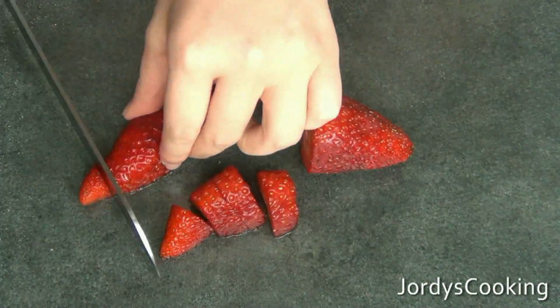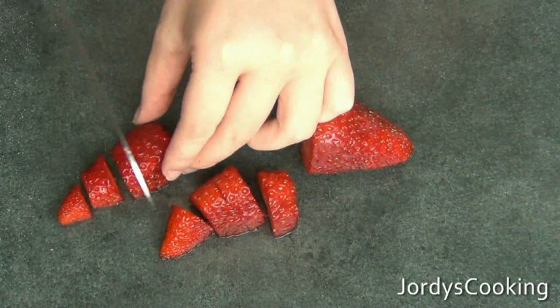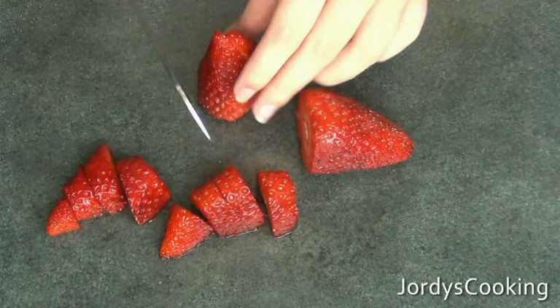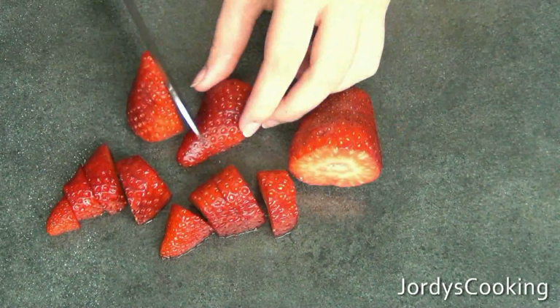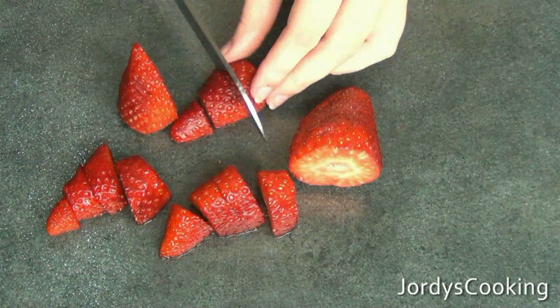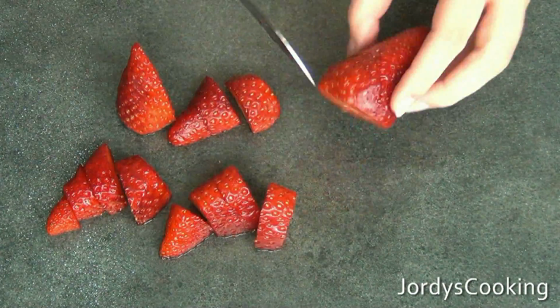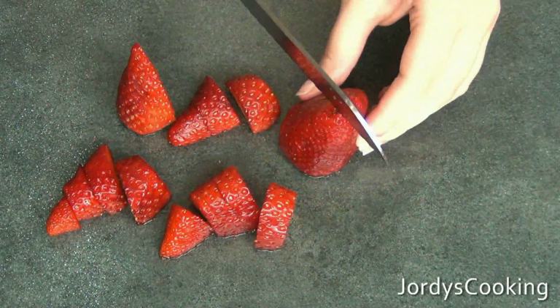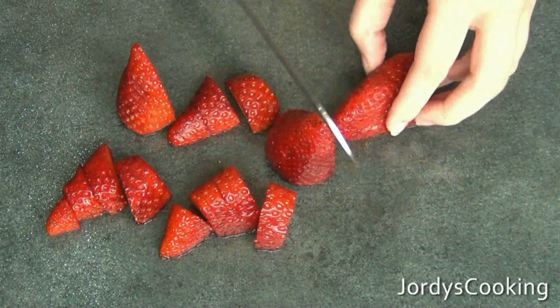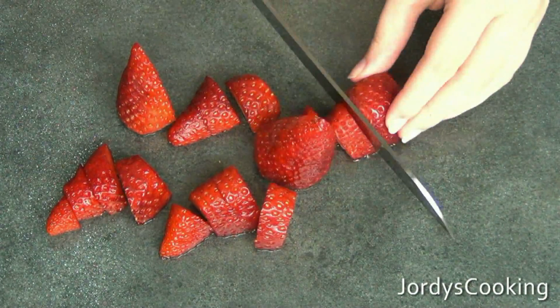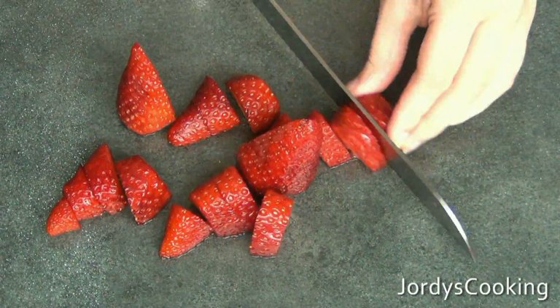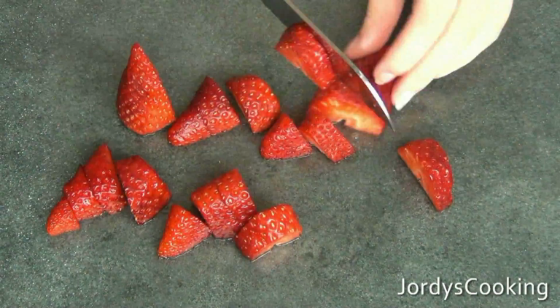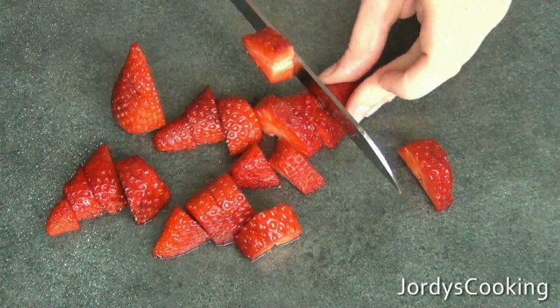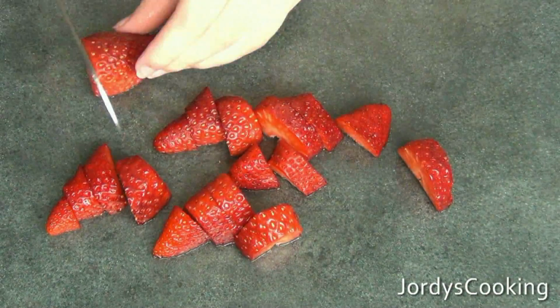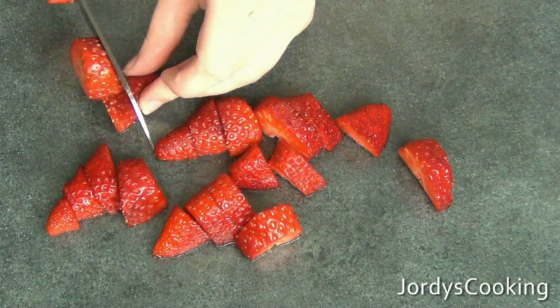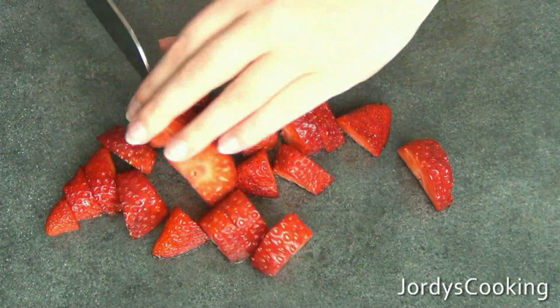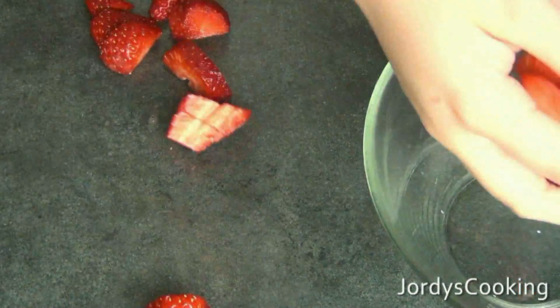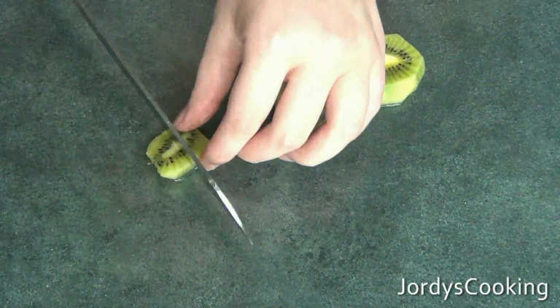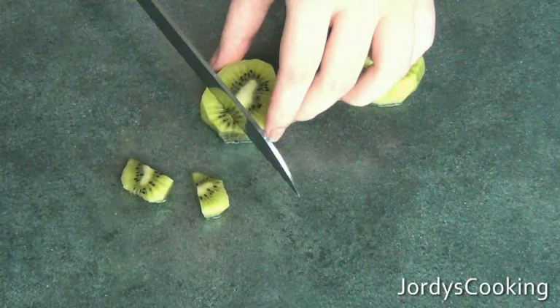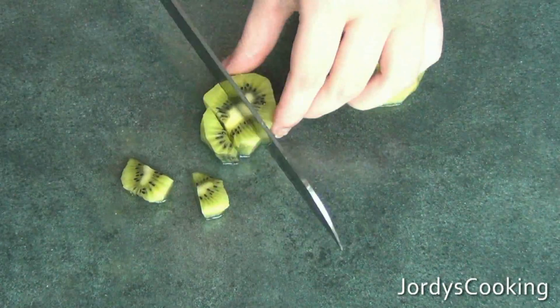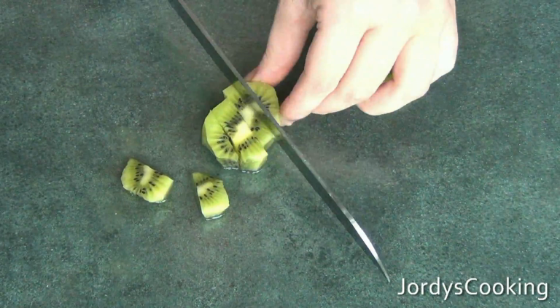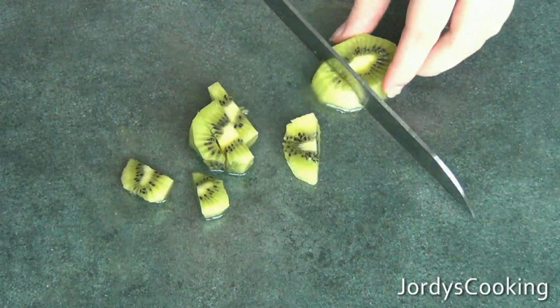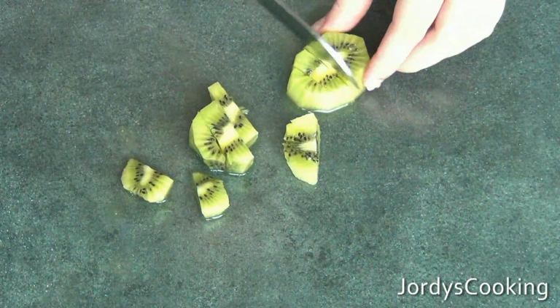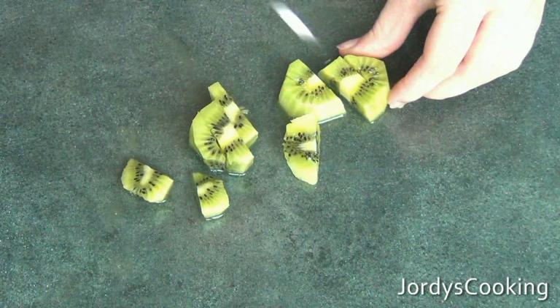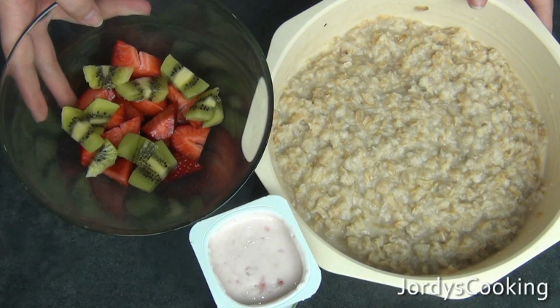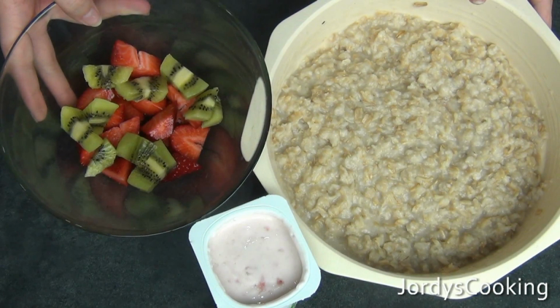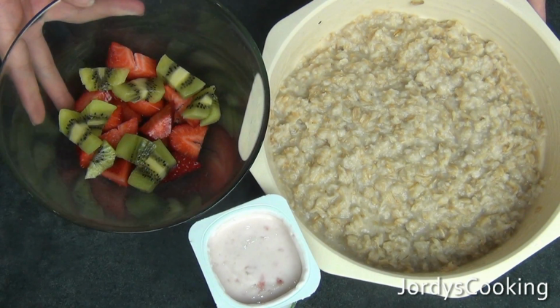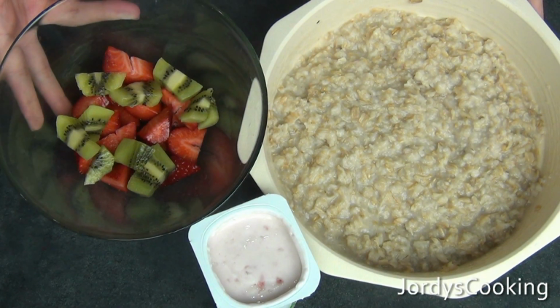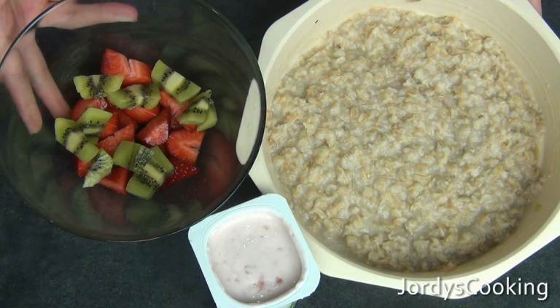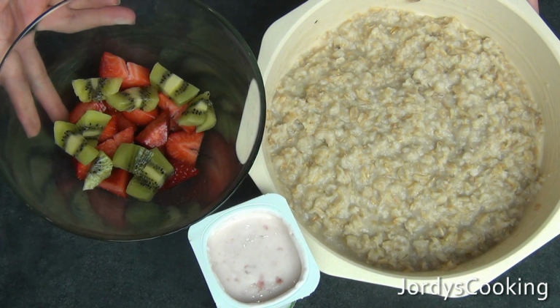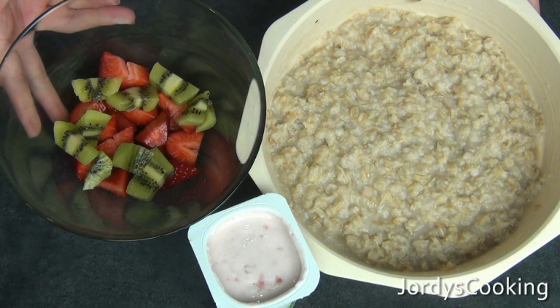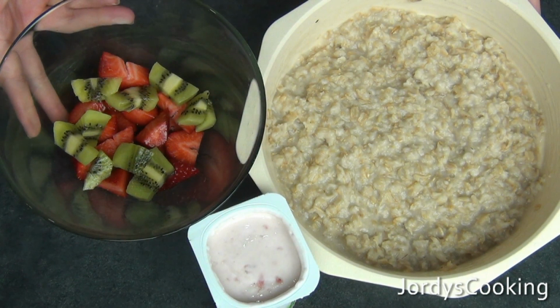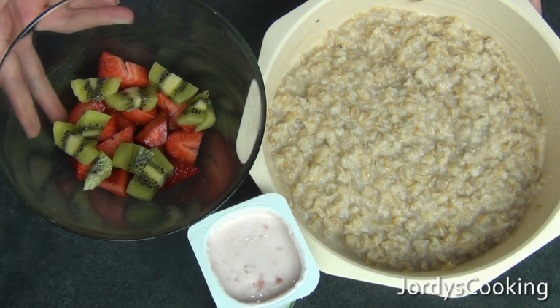While you're waiting for your oats to cook, you can take the time to cut up your fruits. I'm just cutting up my strawberries and kiwi fruit, but you can use whatever fruits you like.